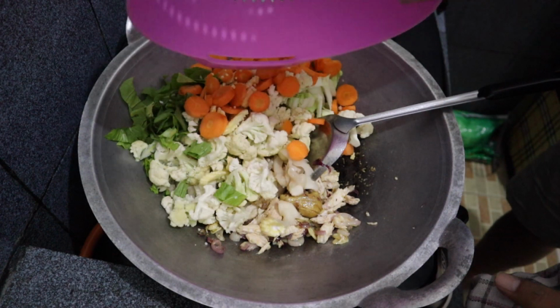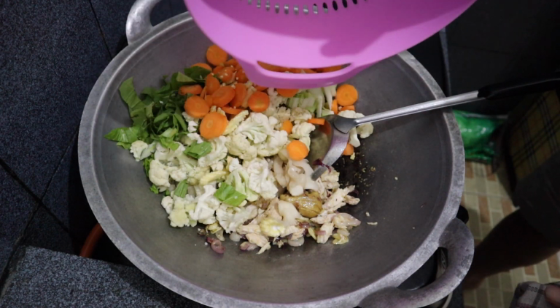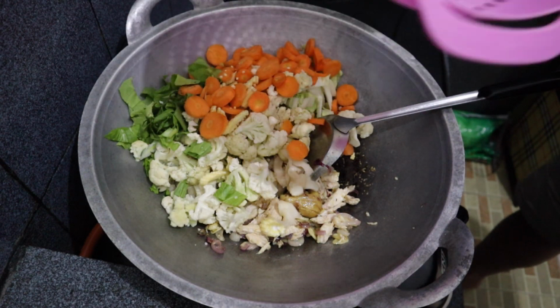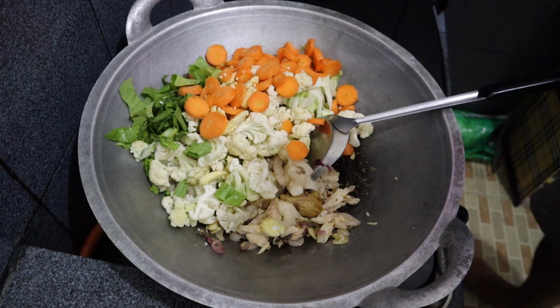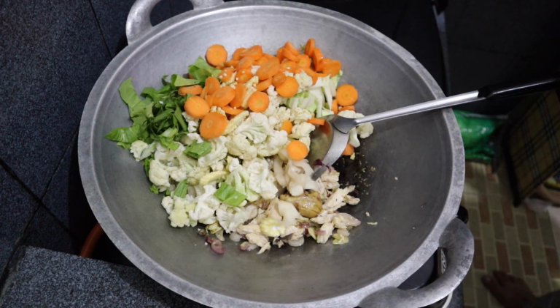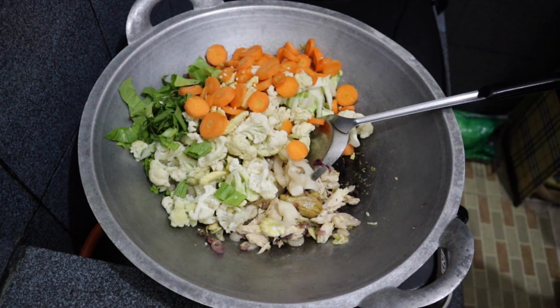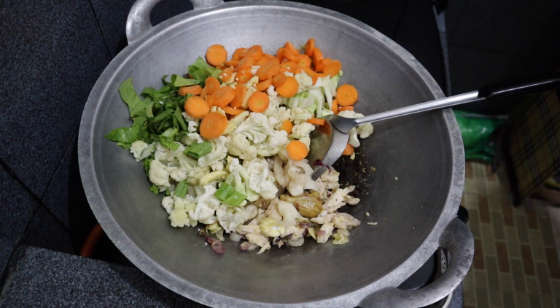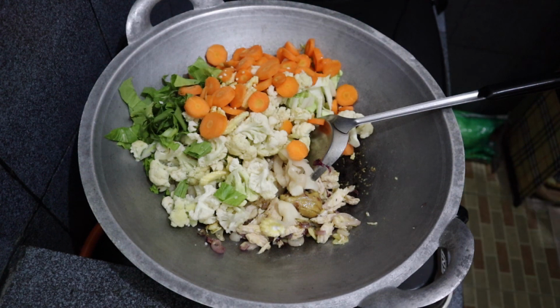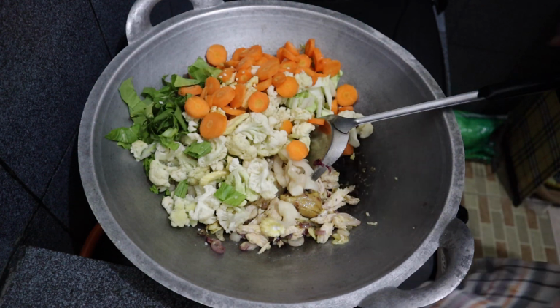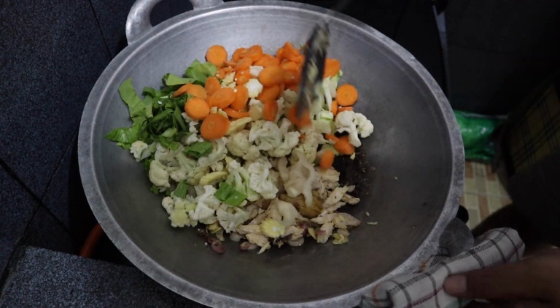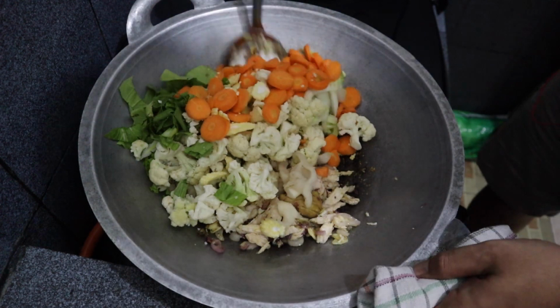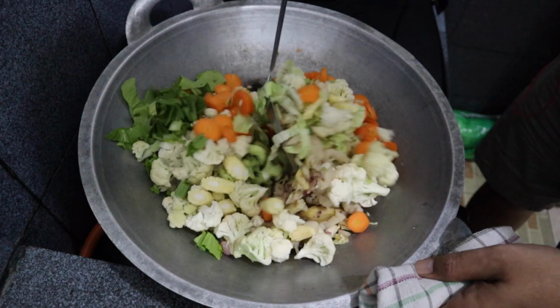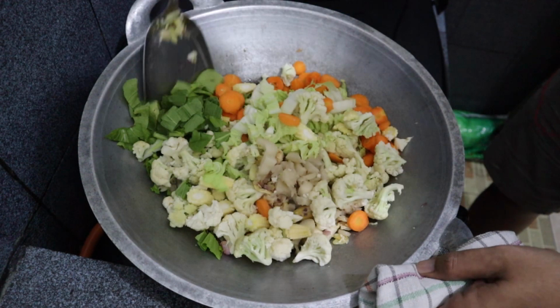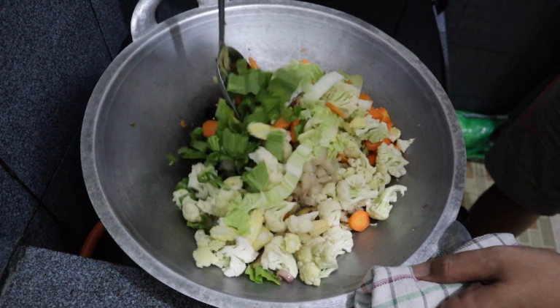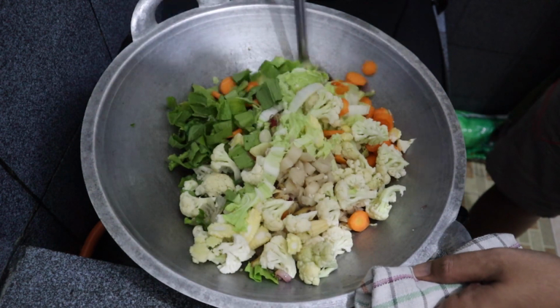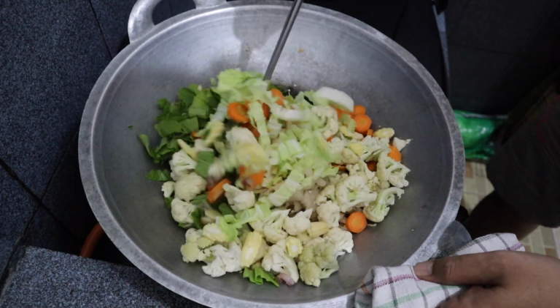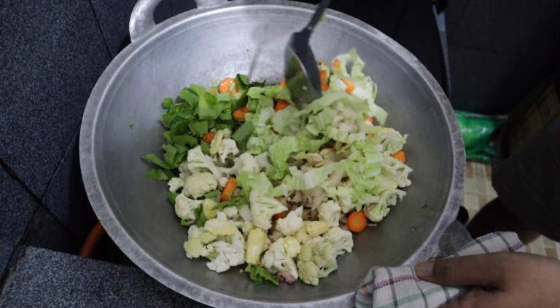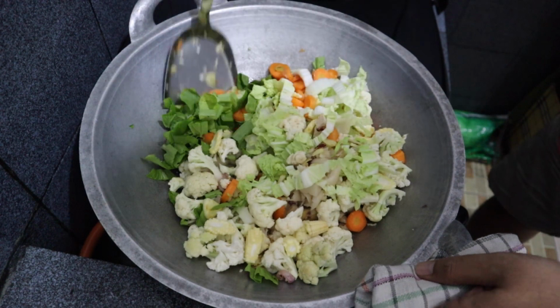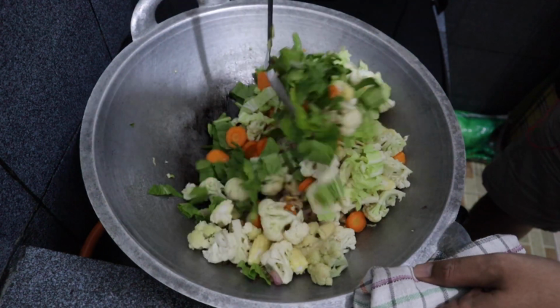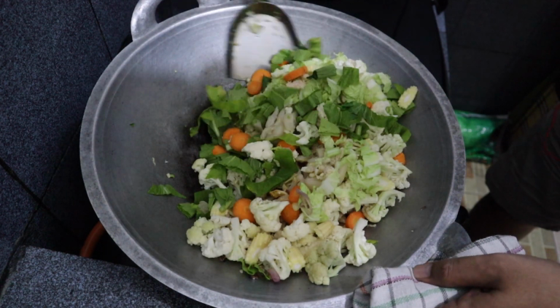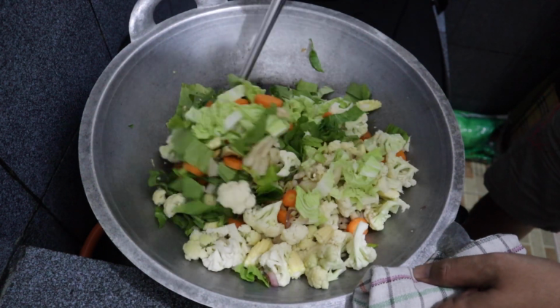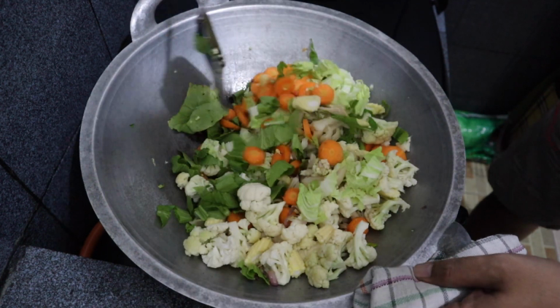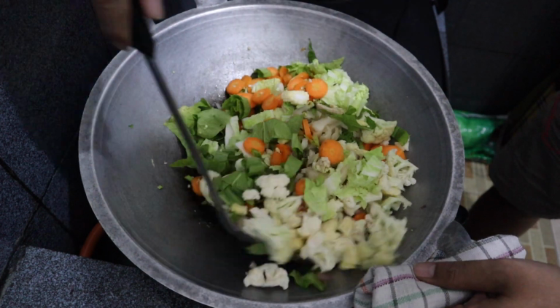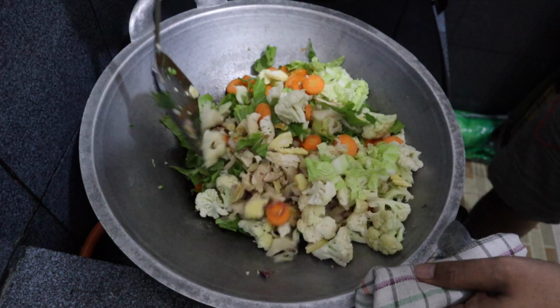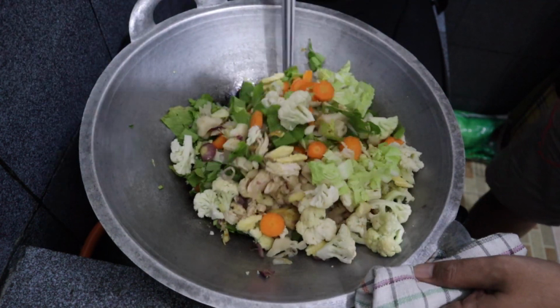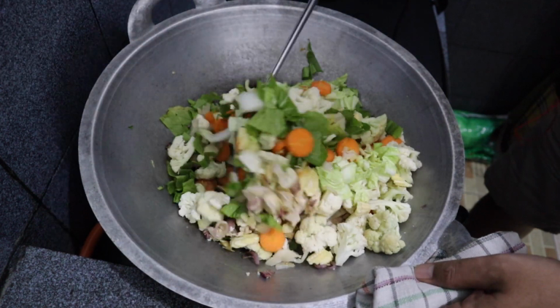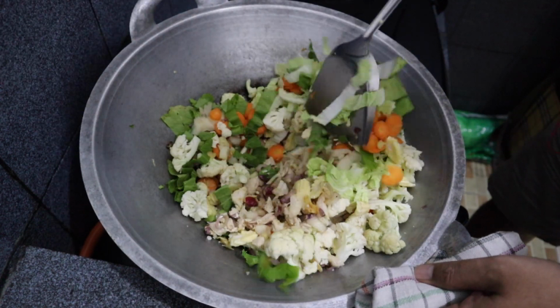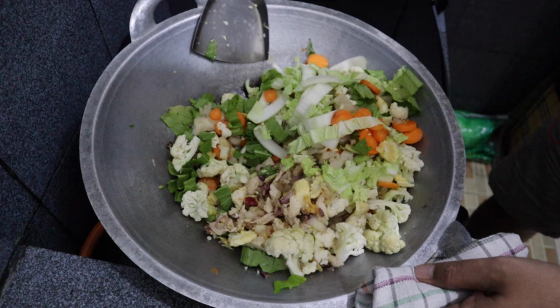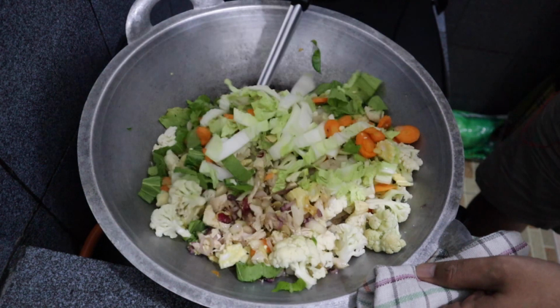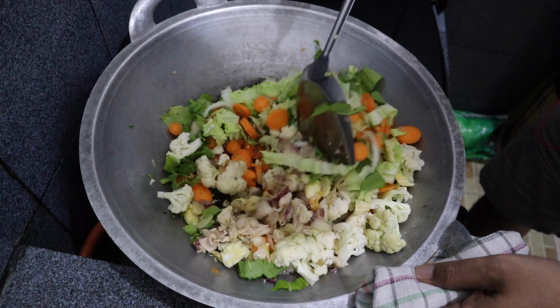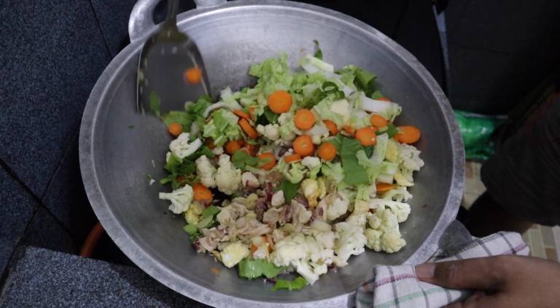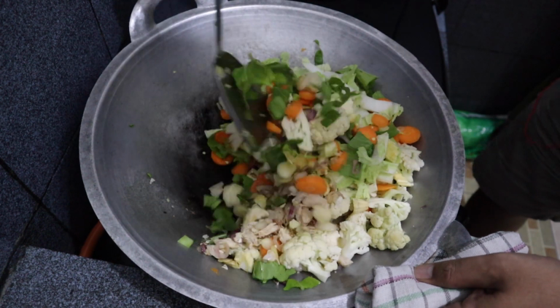Next we pour in all the vegetables that we sliced earlier and we stir again for around 5 minutes.